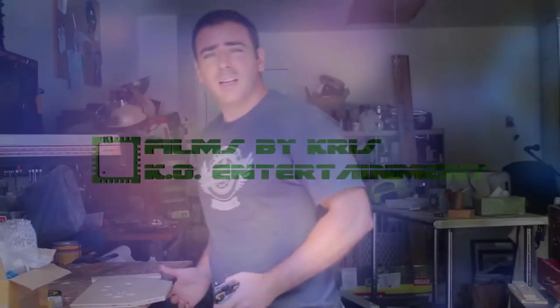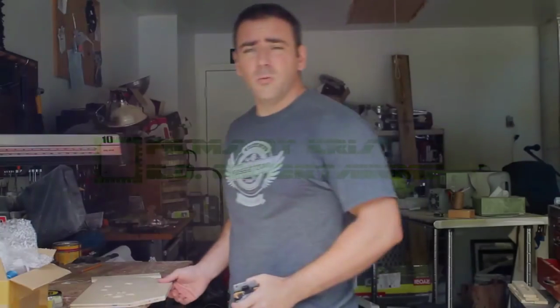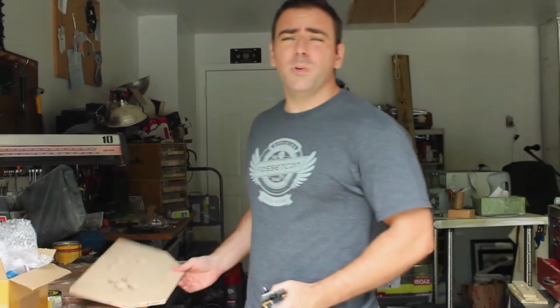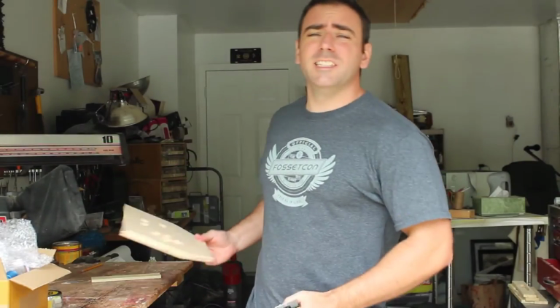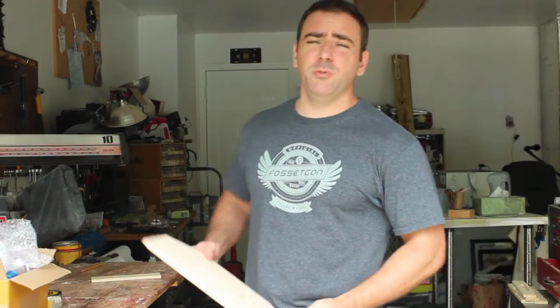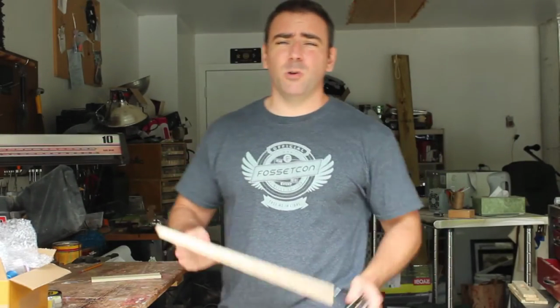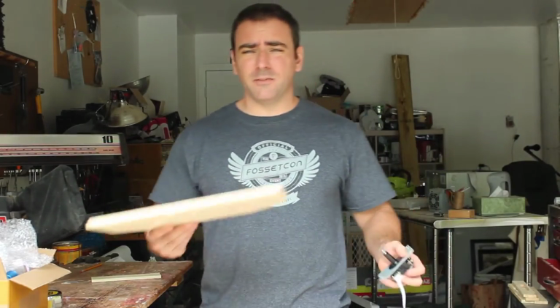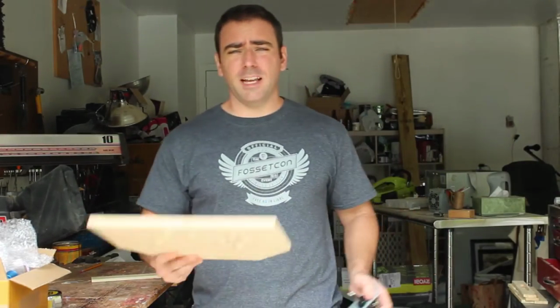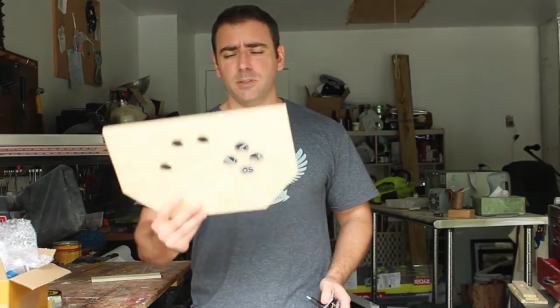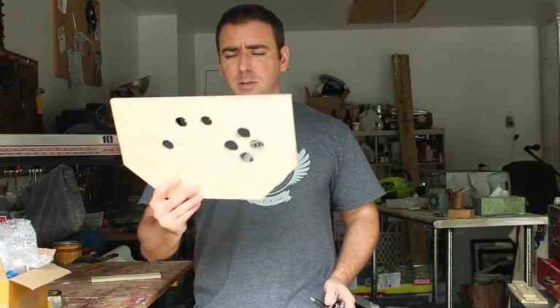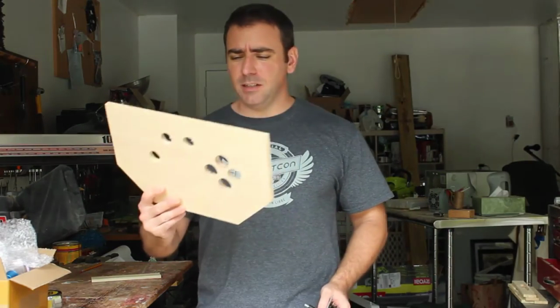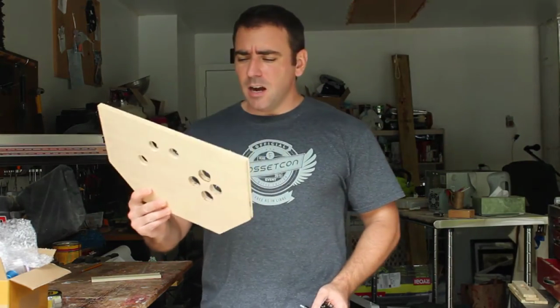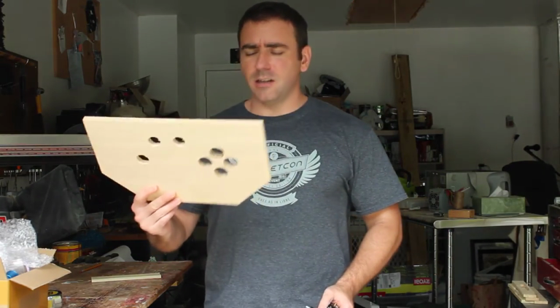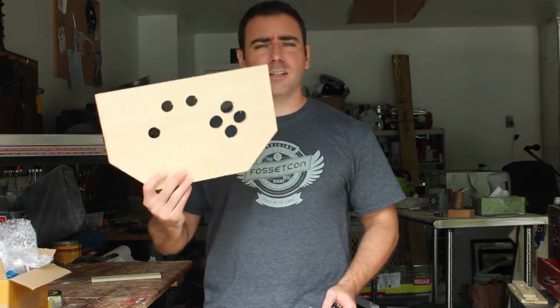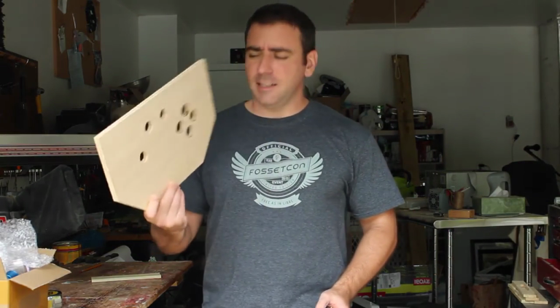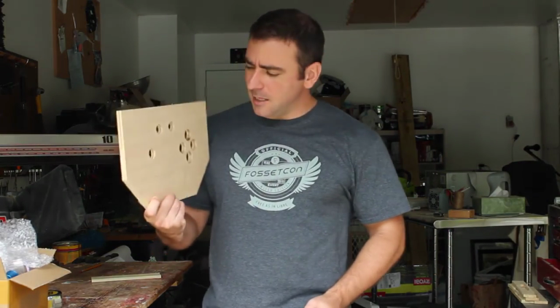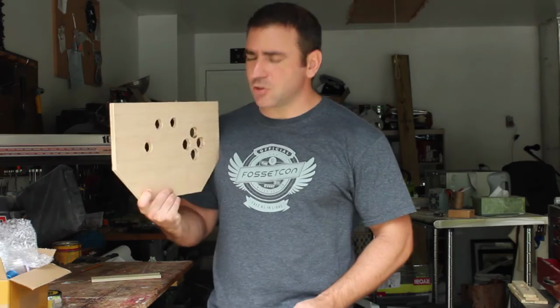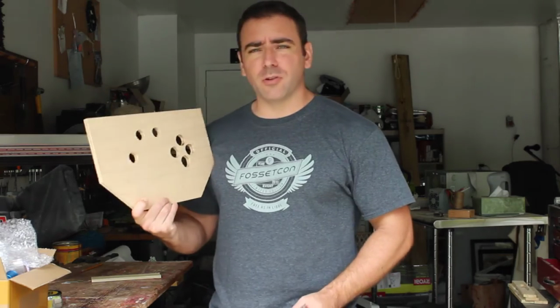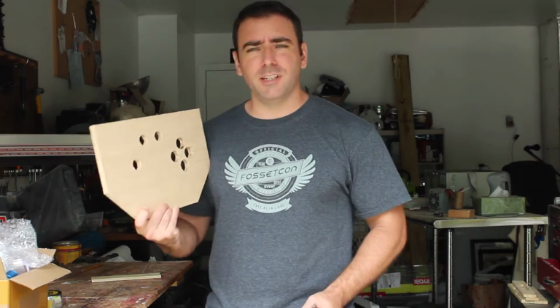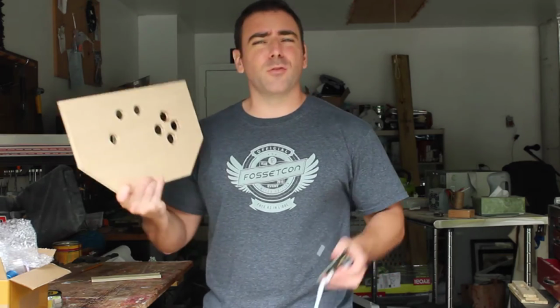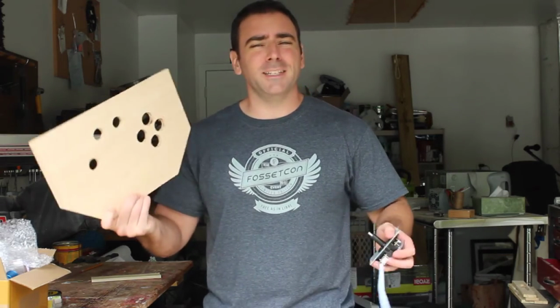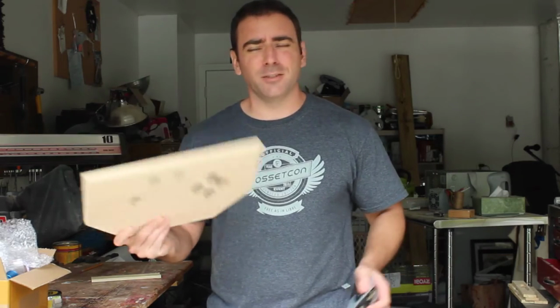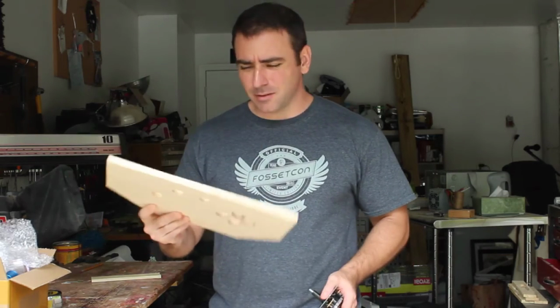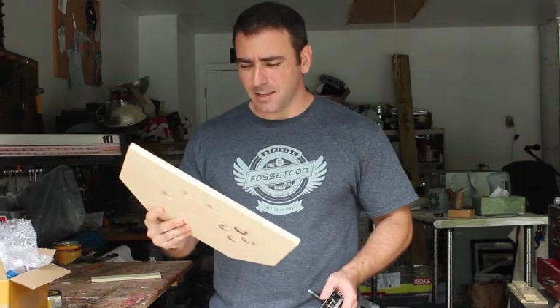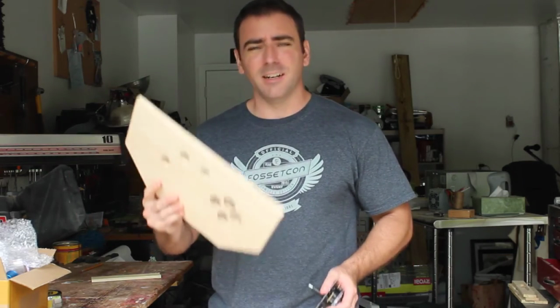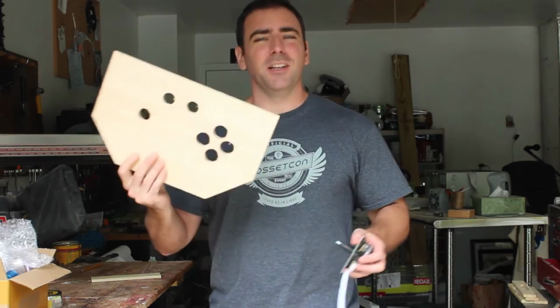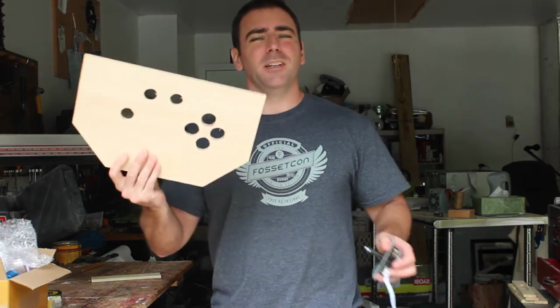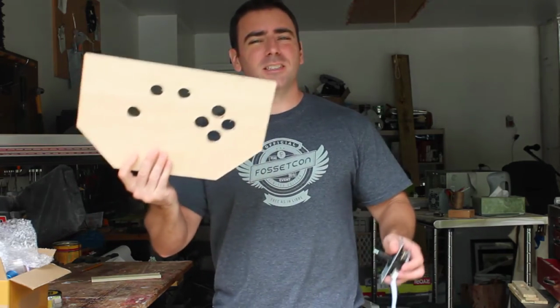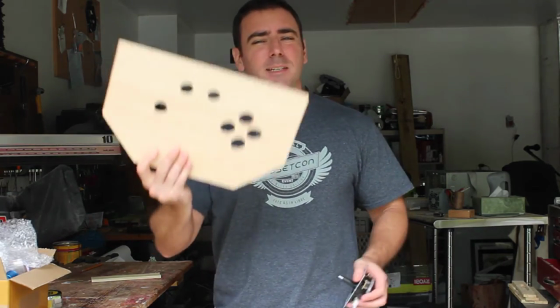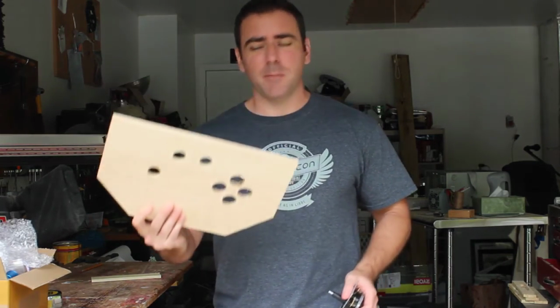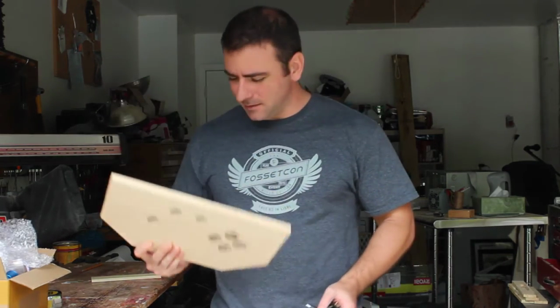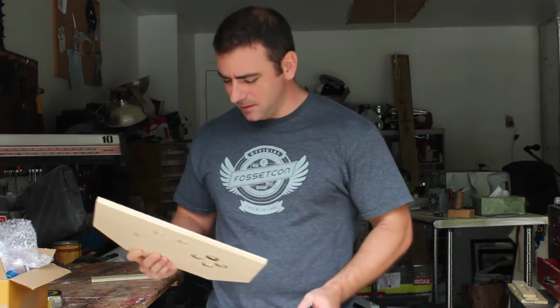We are continuing where we left off last week, building our arcade game controller for my daughter's birthday — your little space command center.